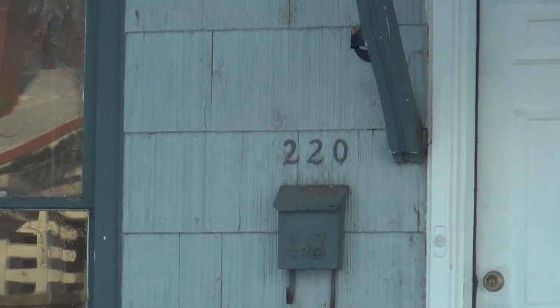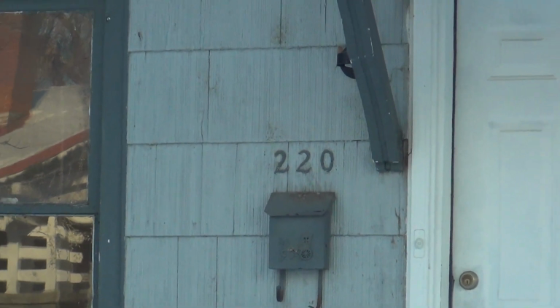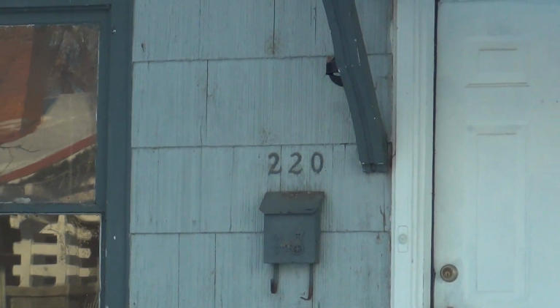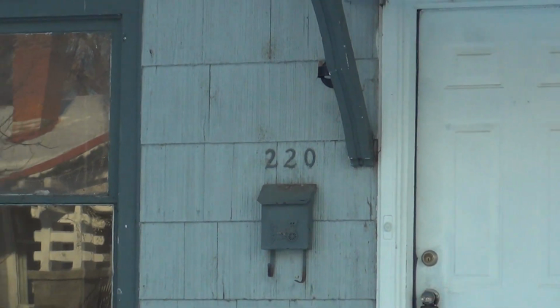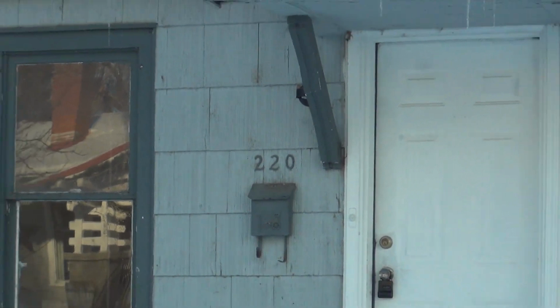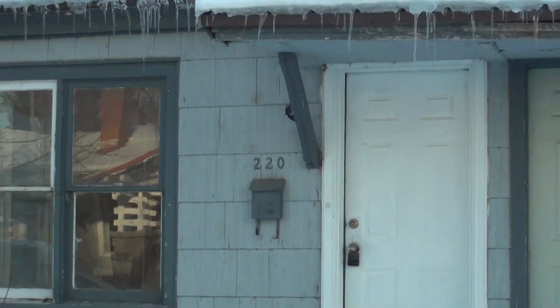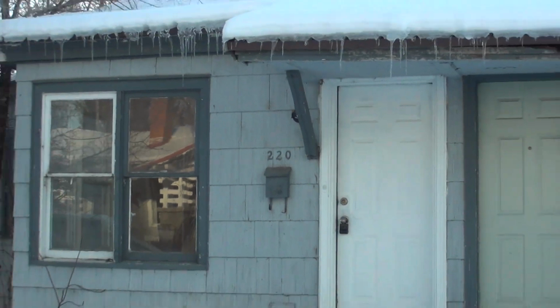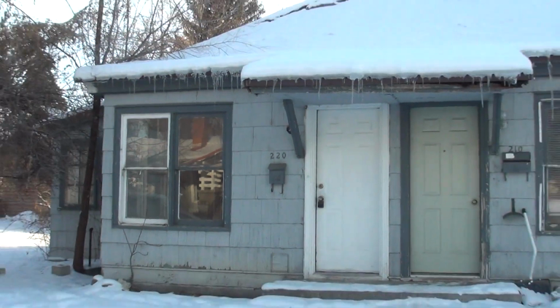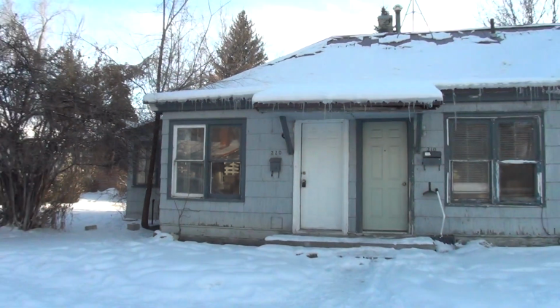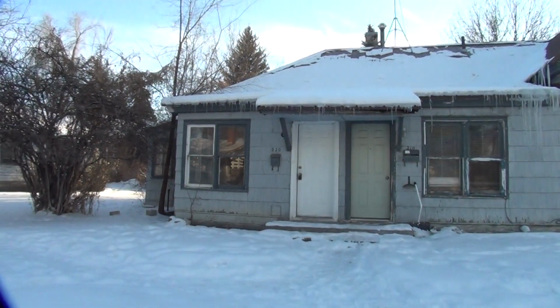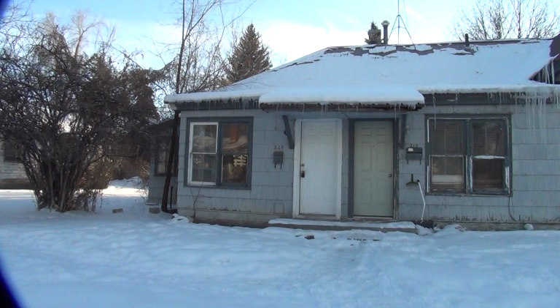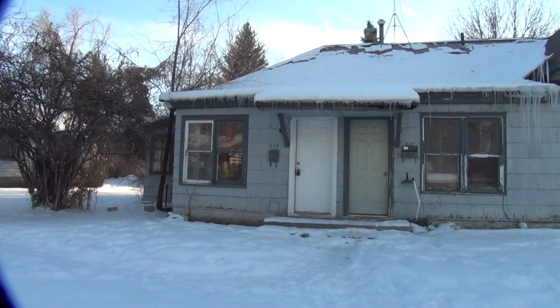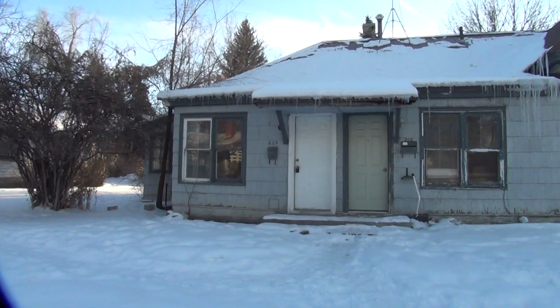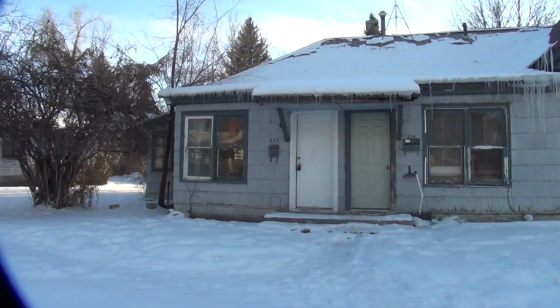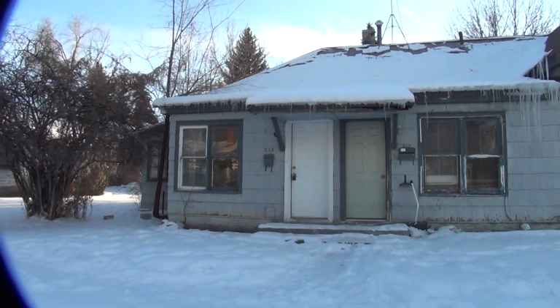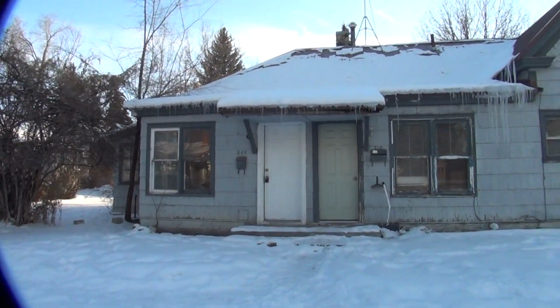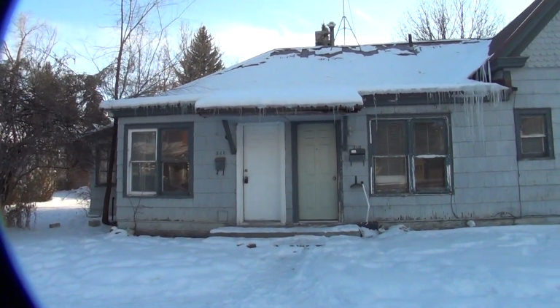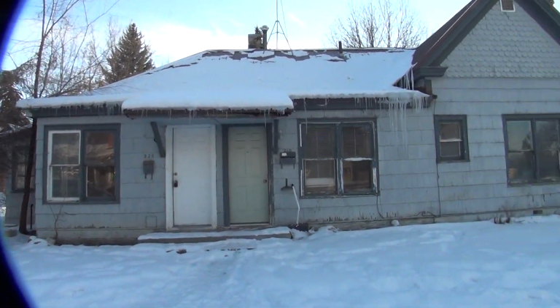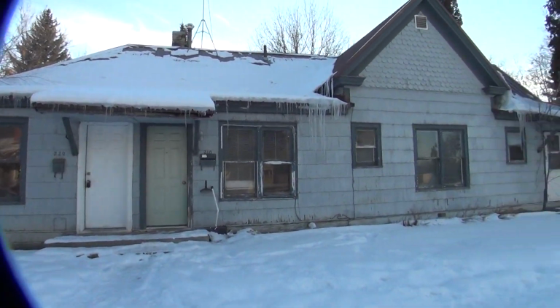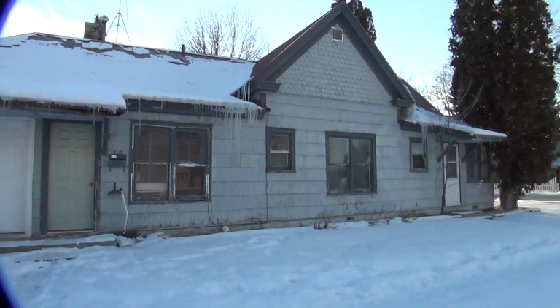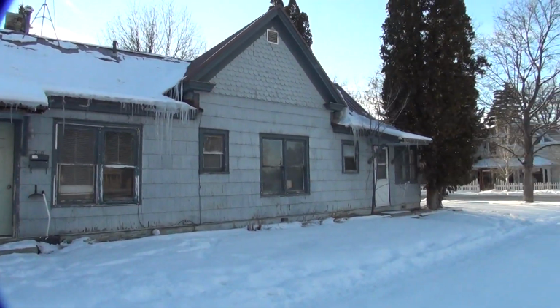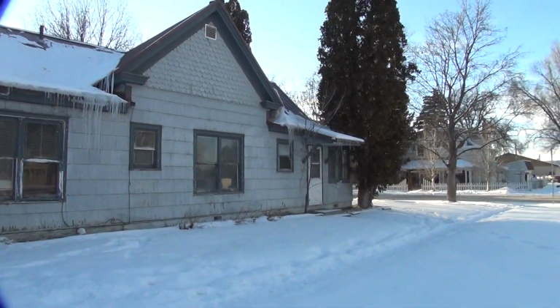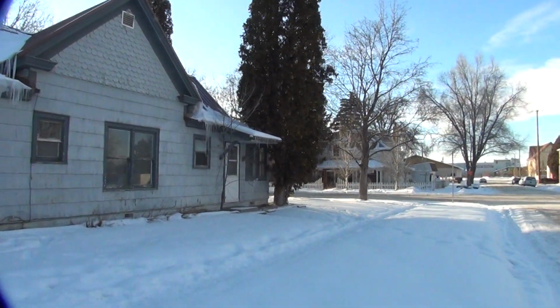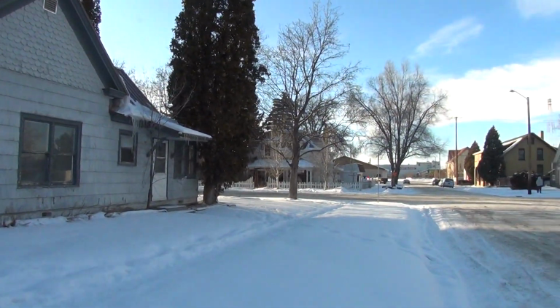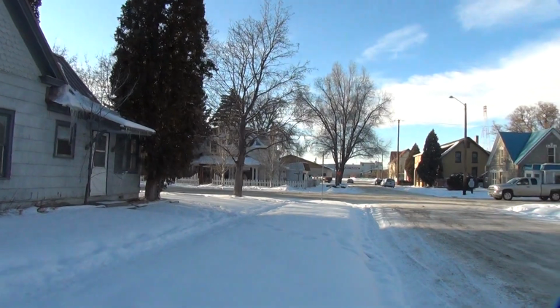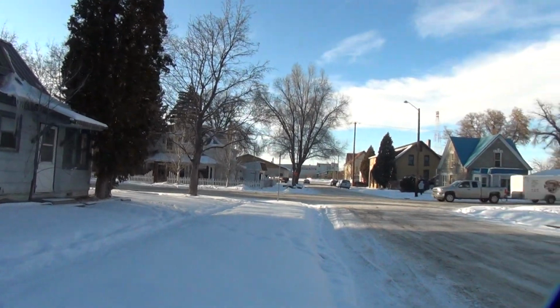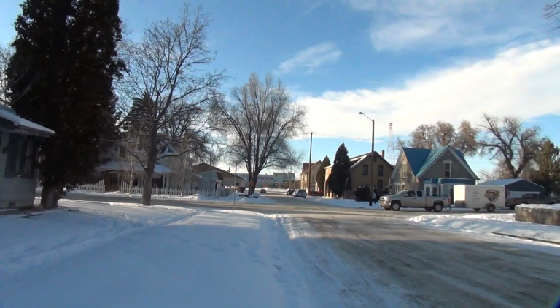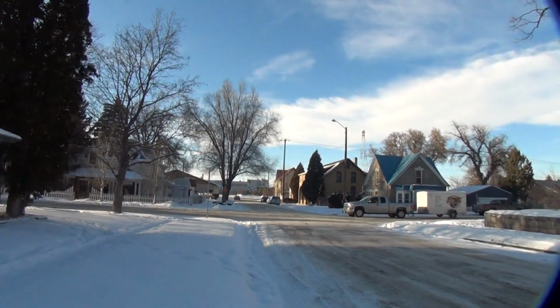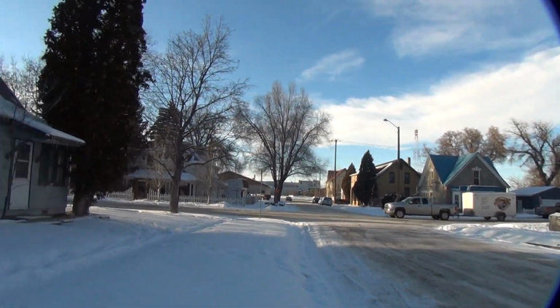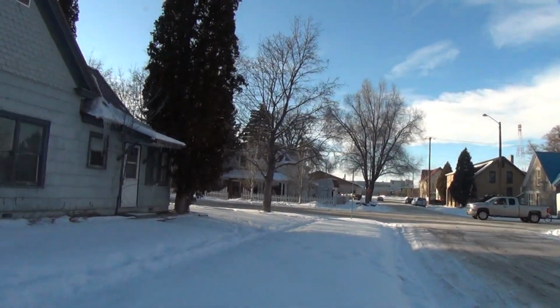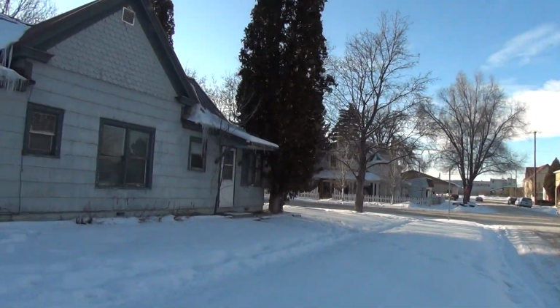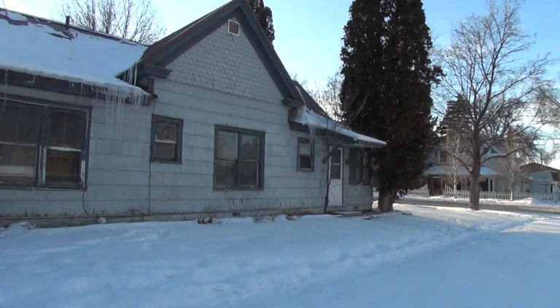Here we are at 220 Seater in Idaho Falls, Idaho. This is BMG Rentals Property Management. I'll give you a little view of your neighbors and what the neighborhood looks like.